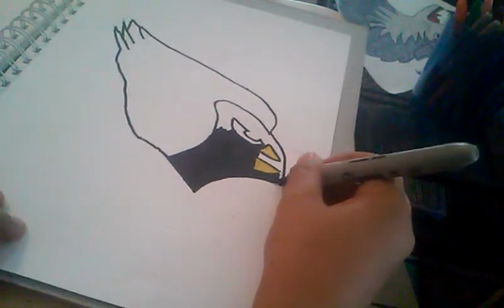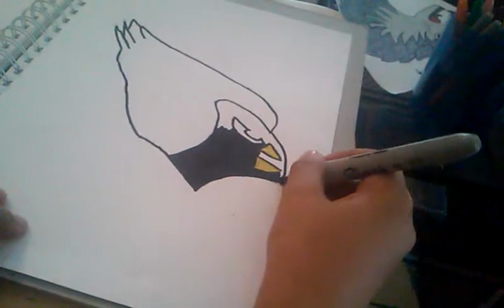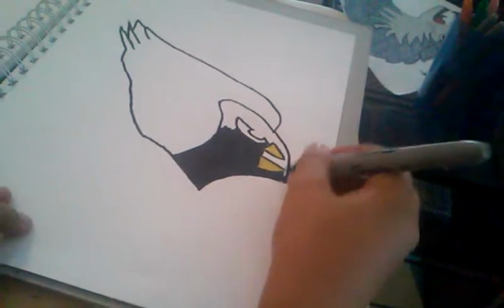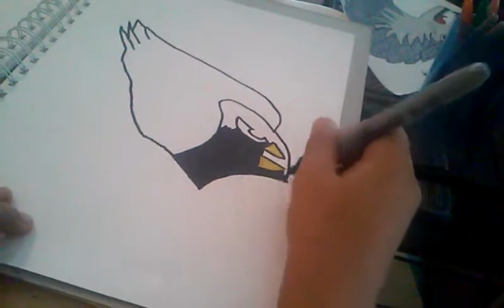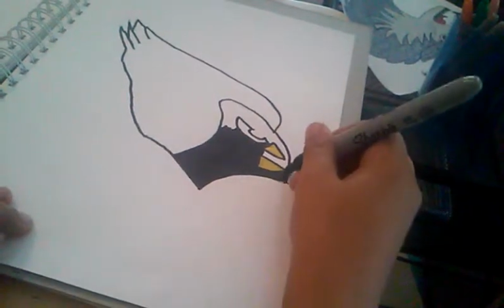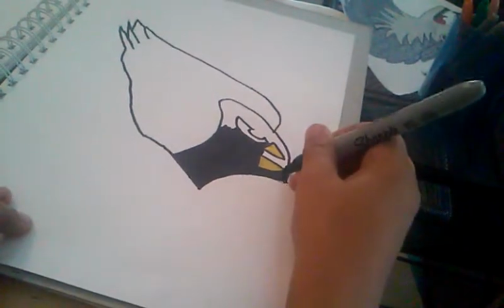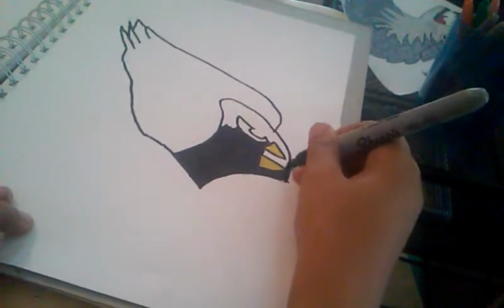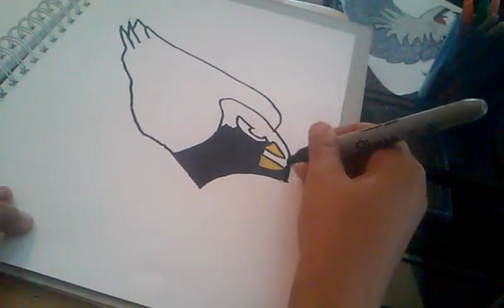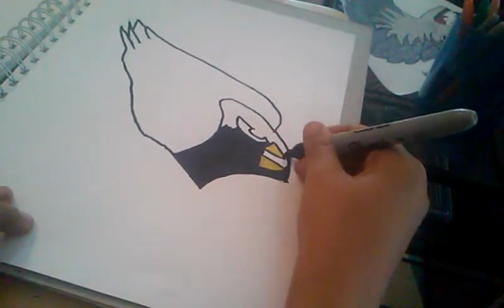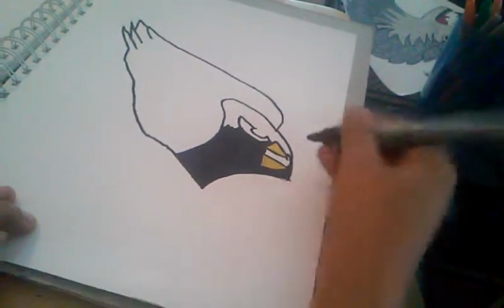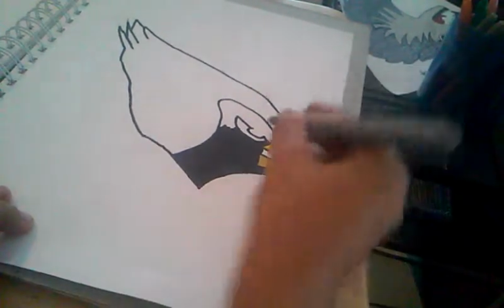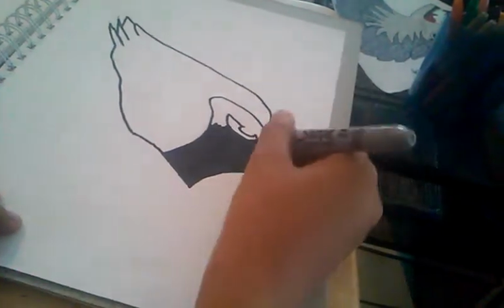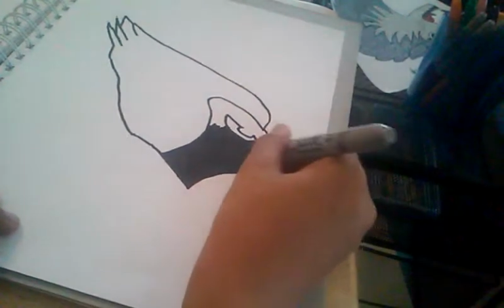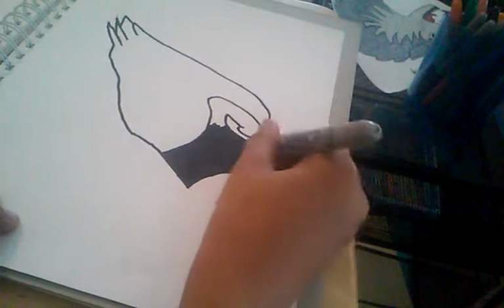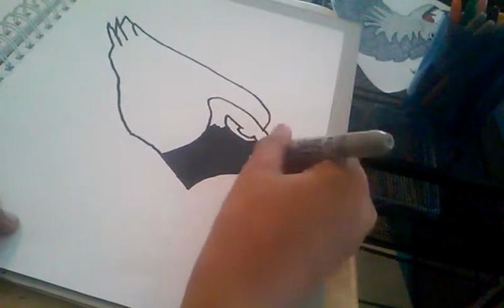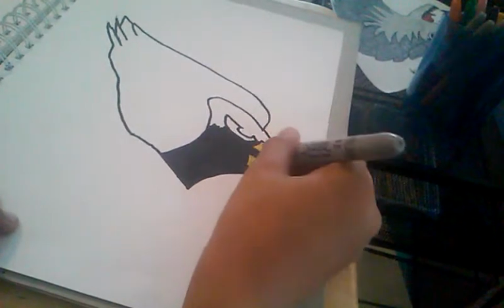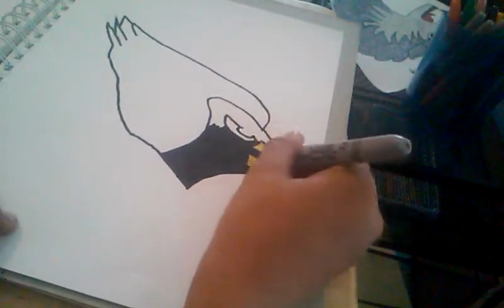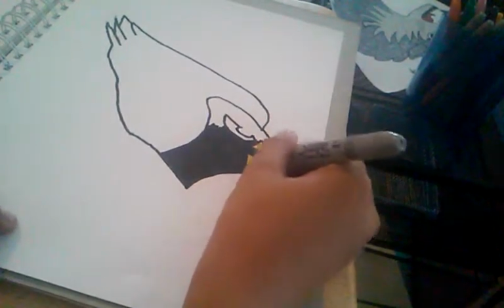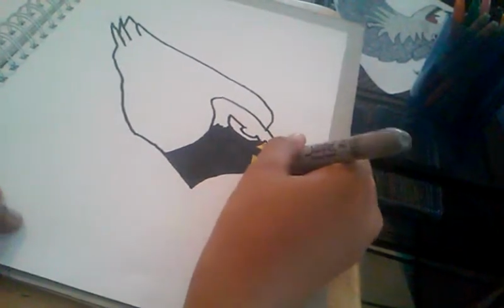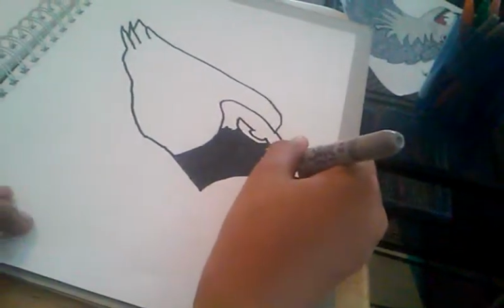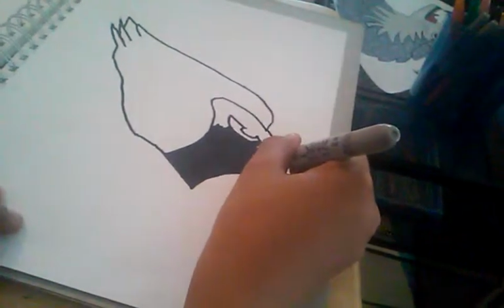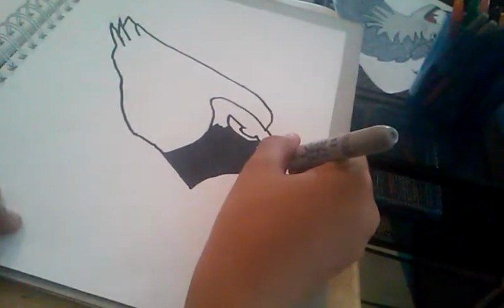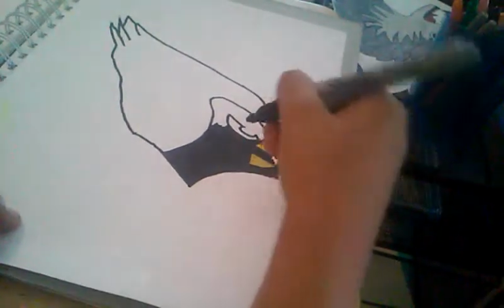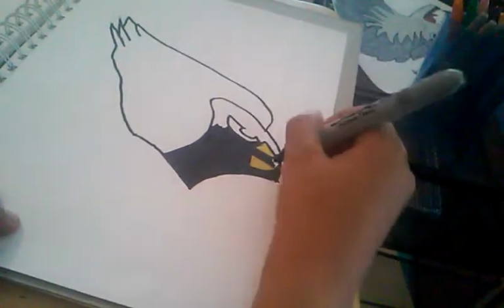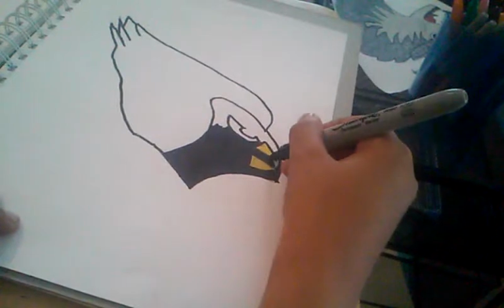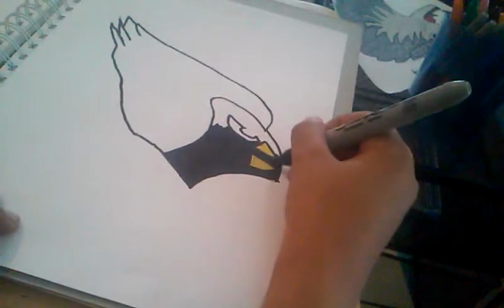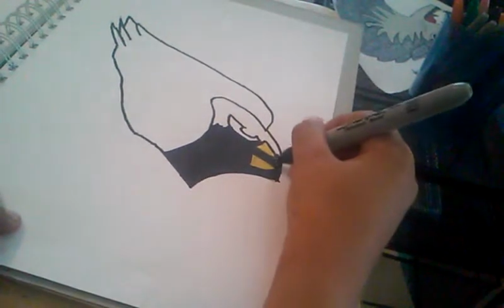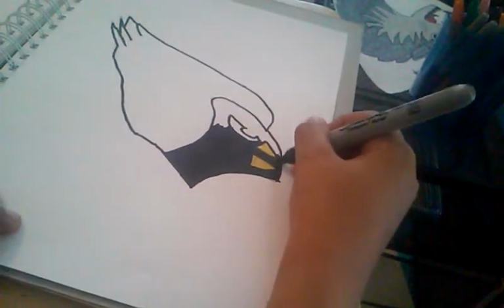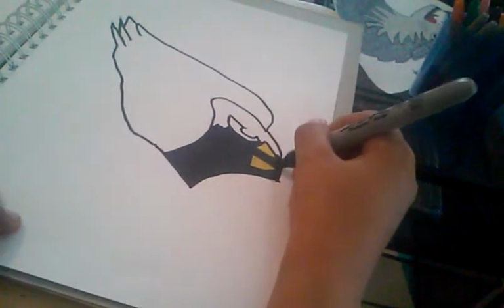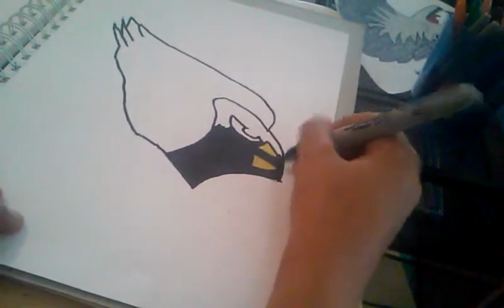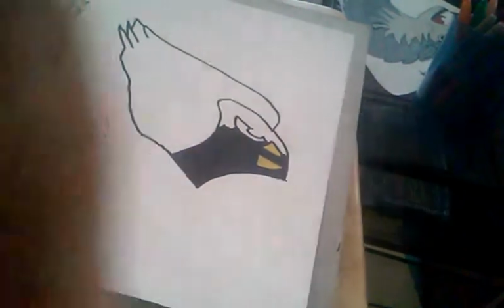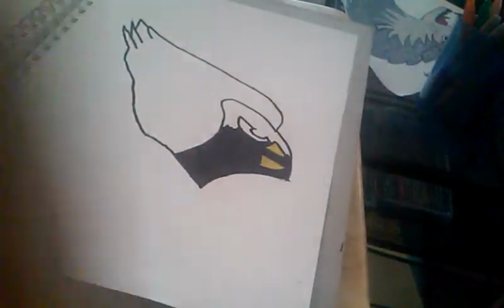I'll put the link to that video in the description below. Now let's see — I'm coloring in the face.